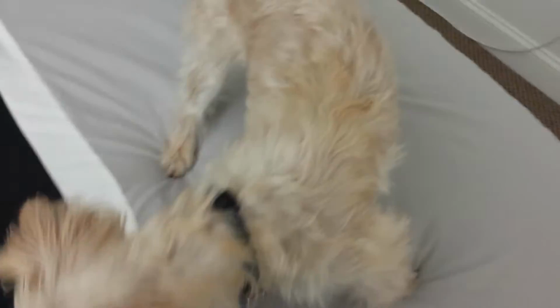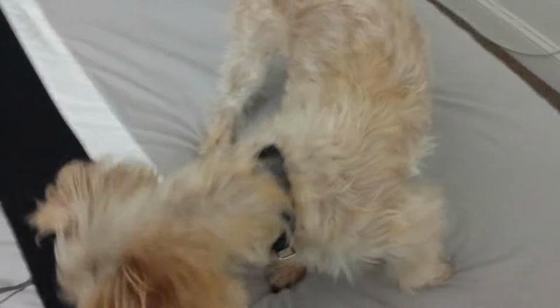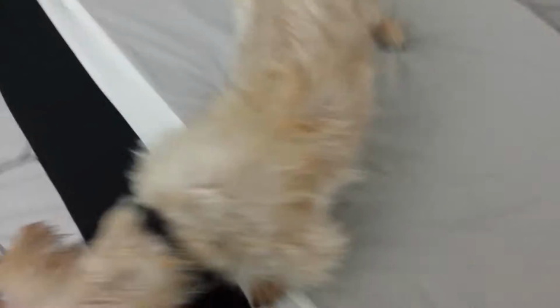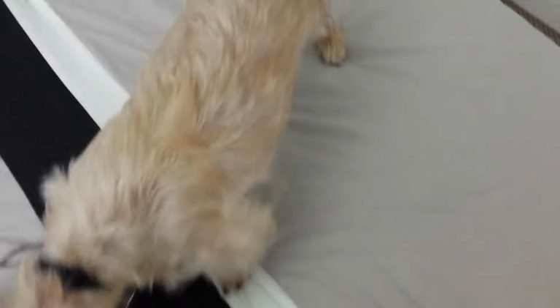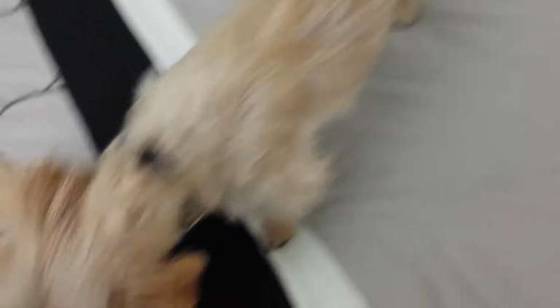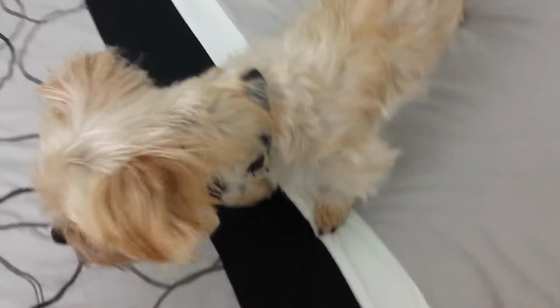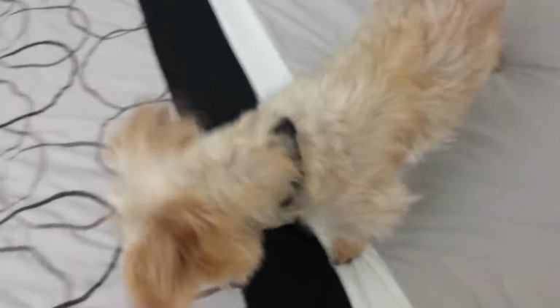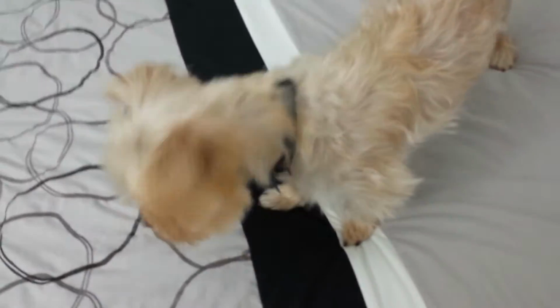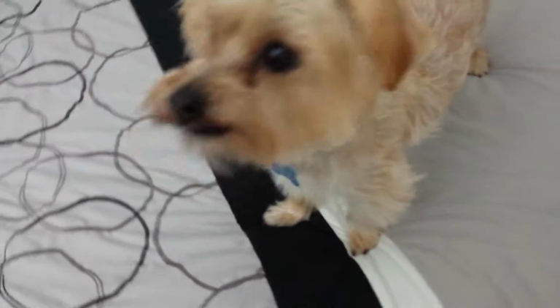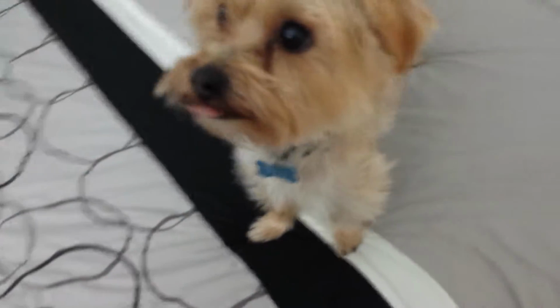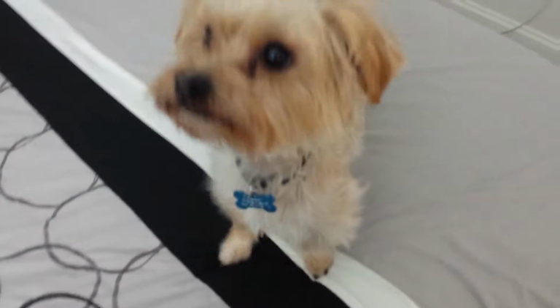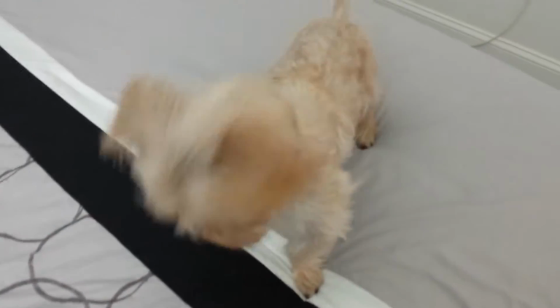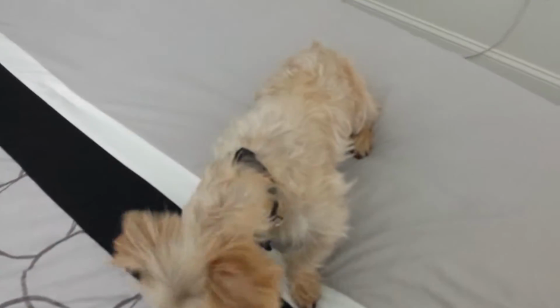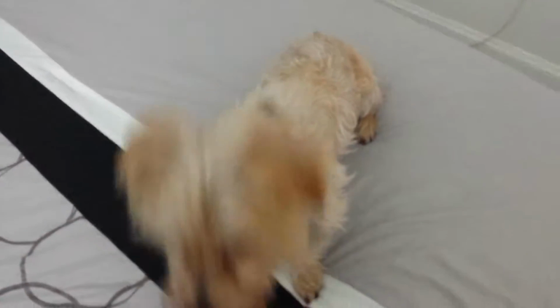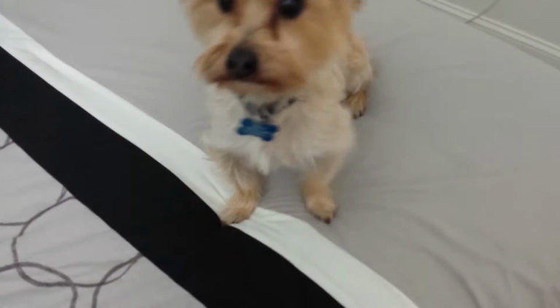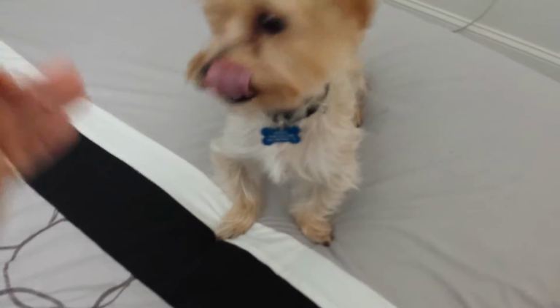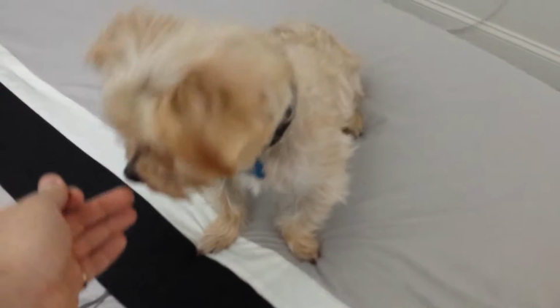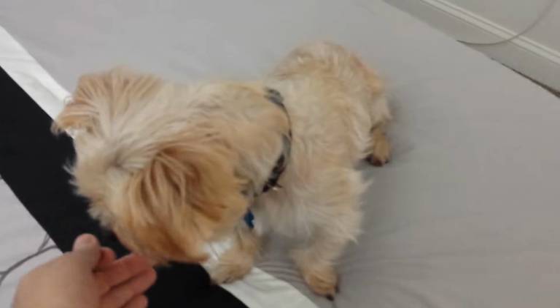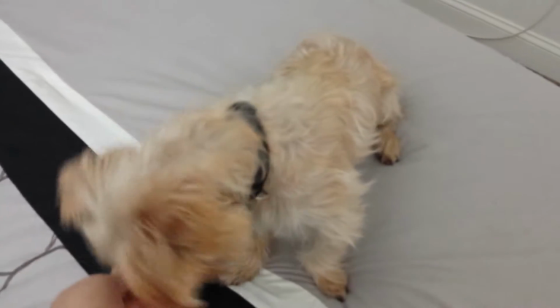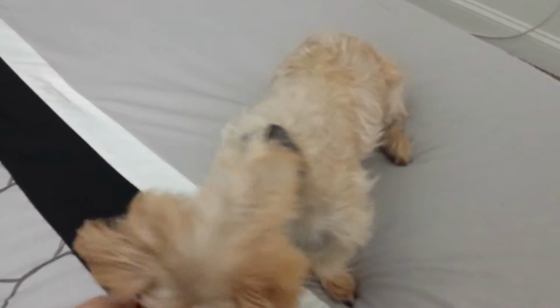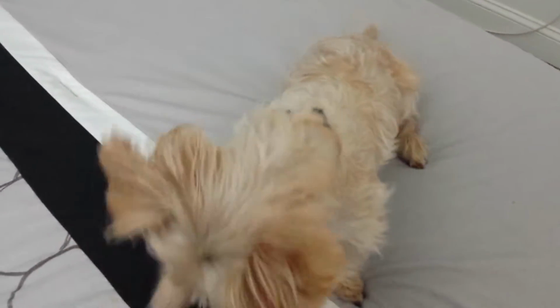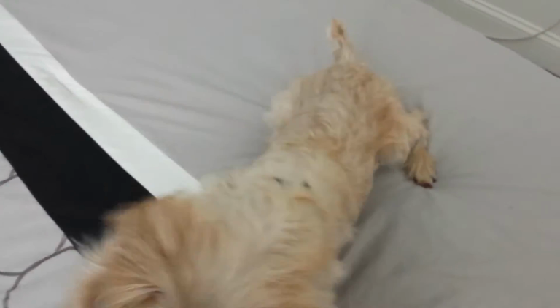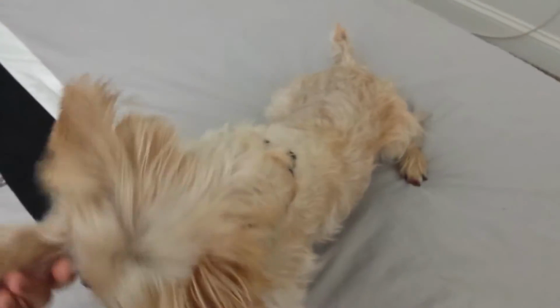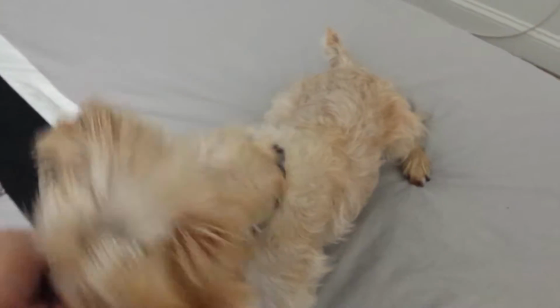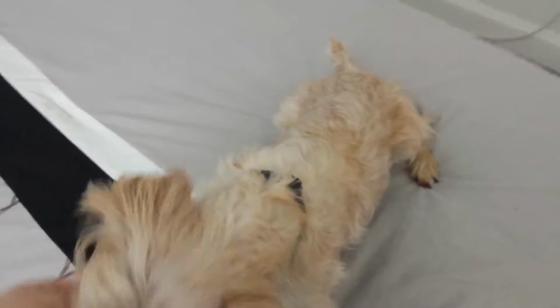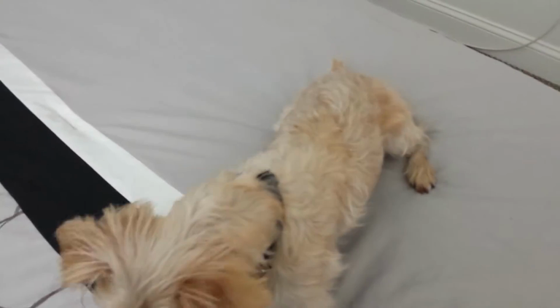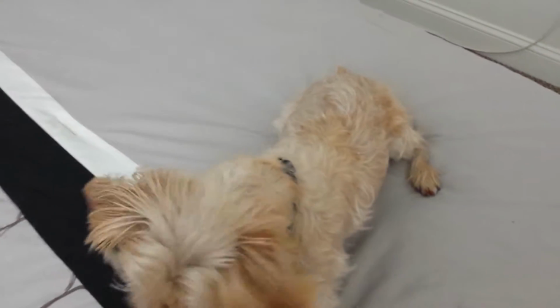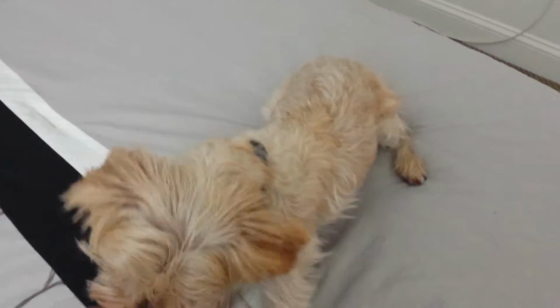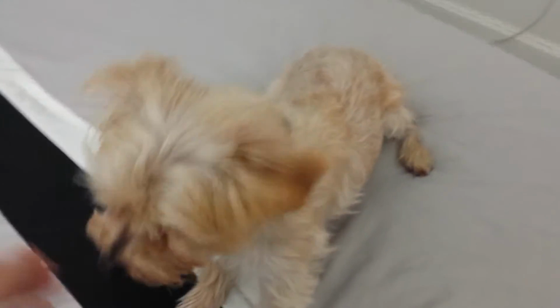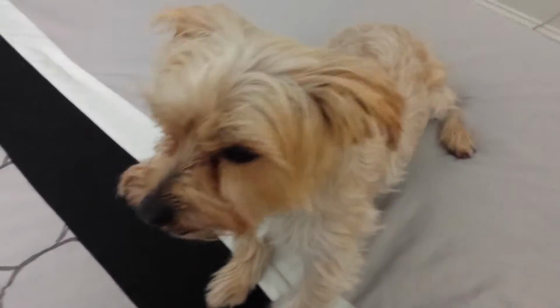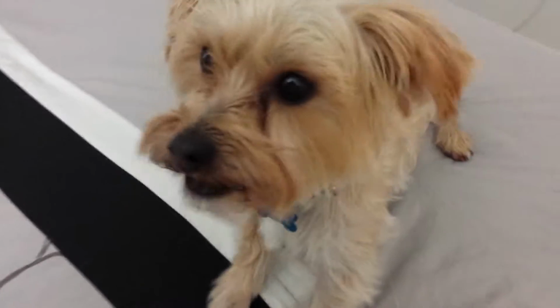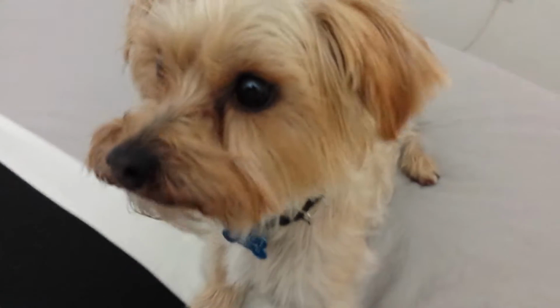Riley, Riley — sit, sit. Give me your paw, give me your paw. Good boy. Can you say bye to YouTube?